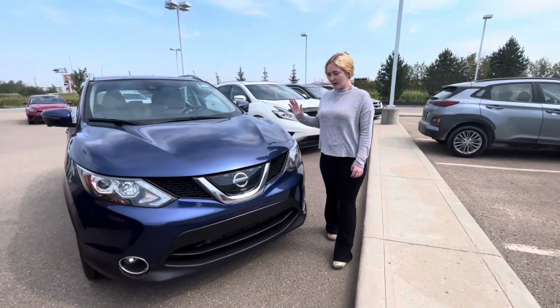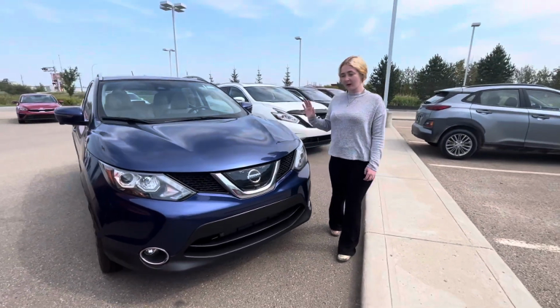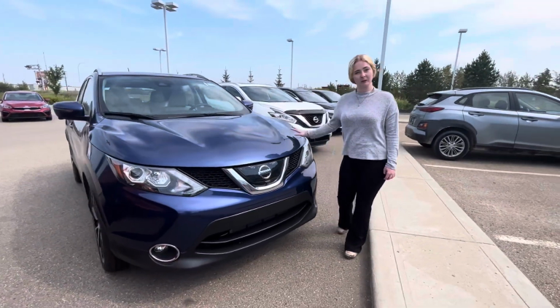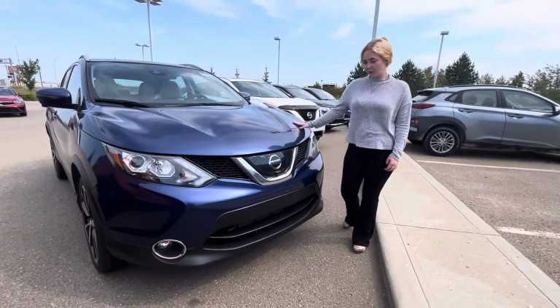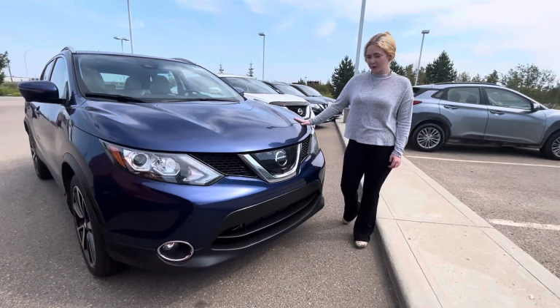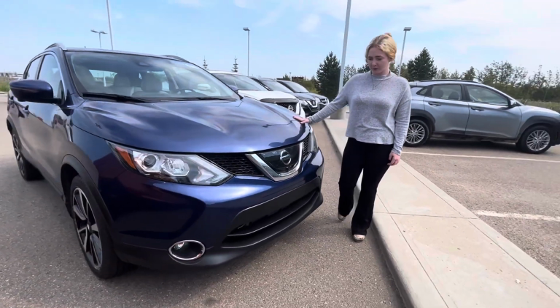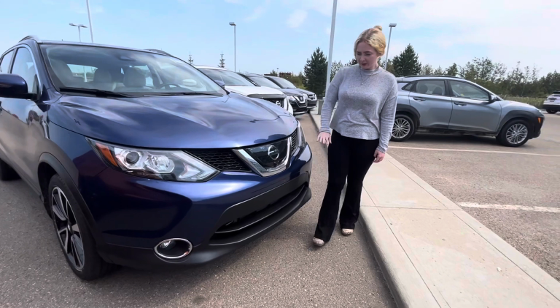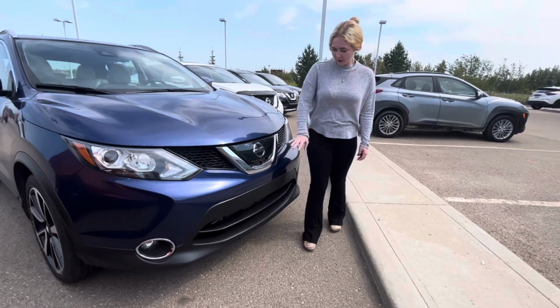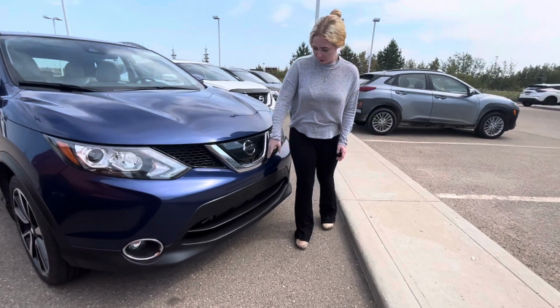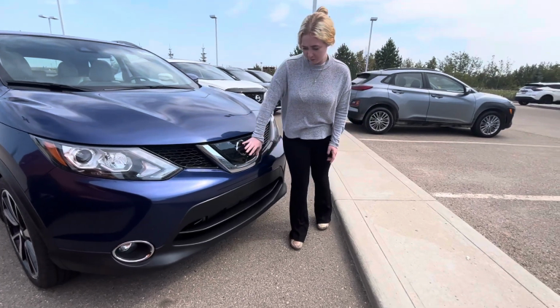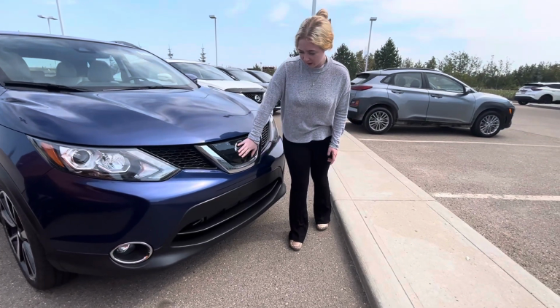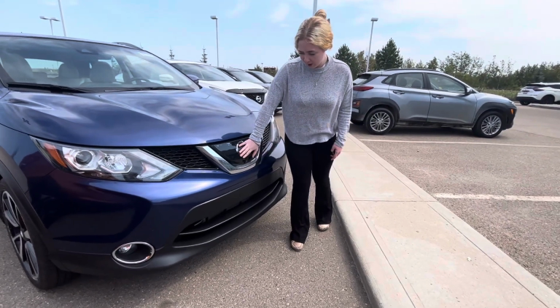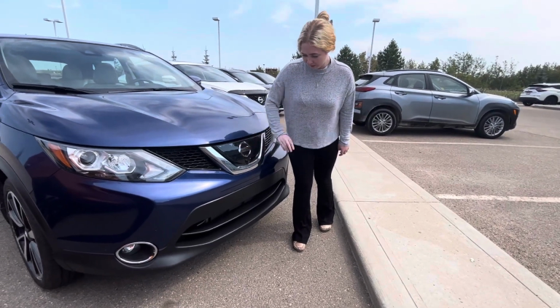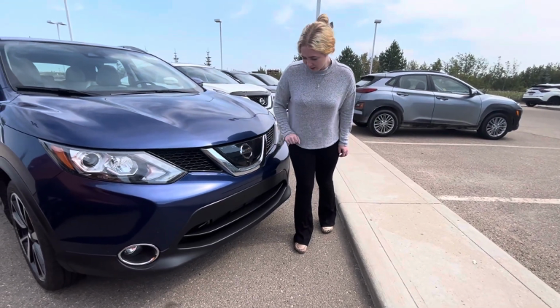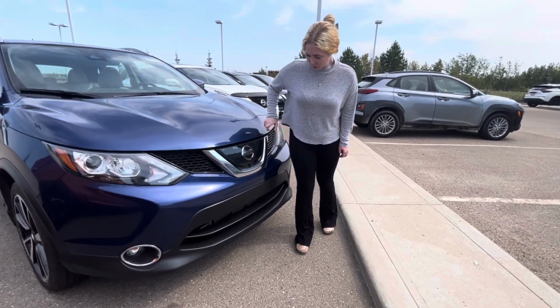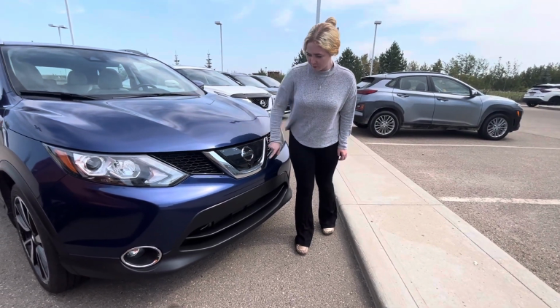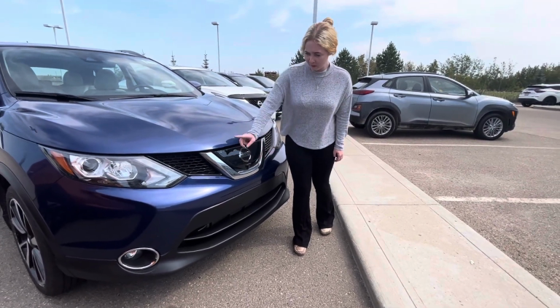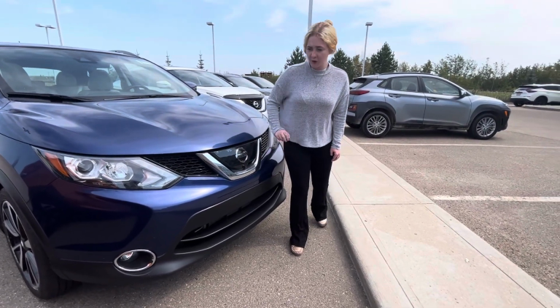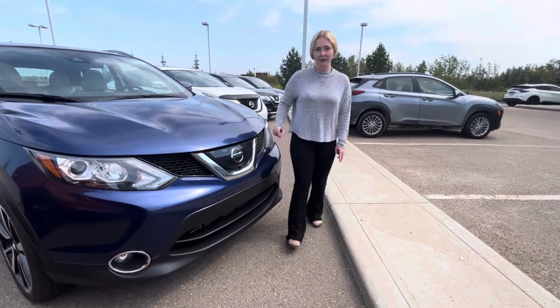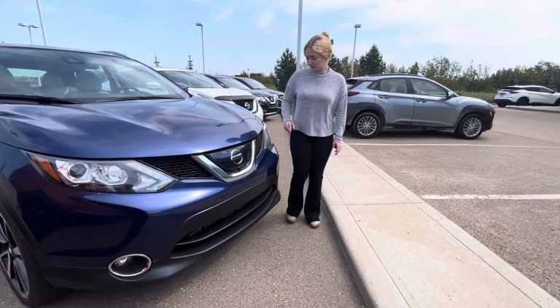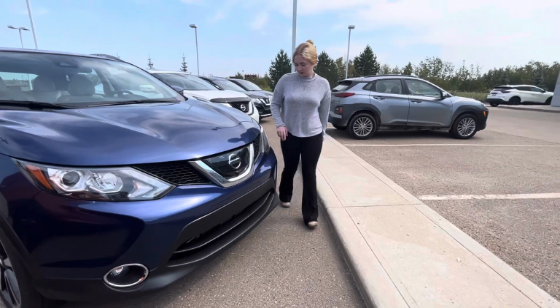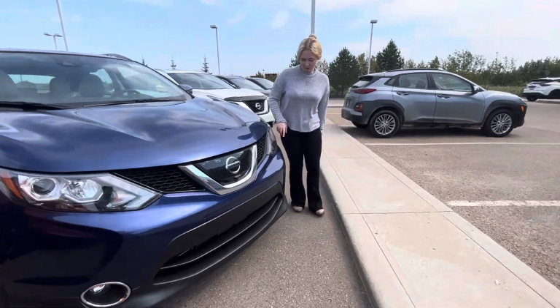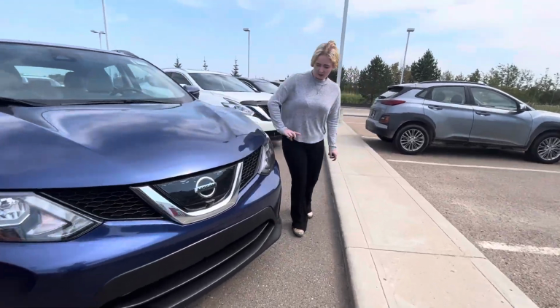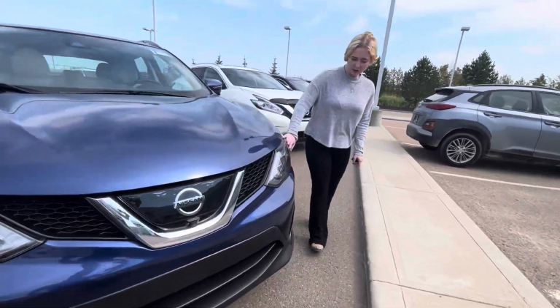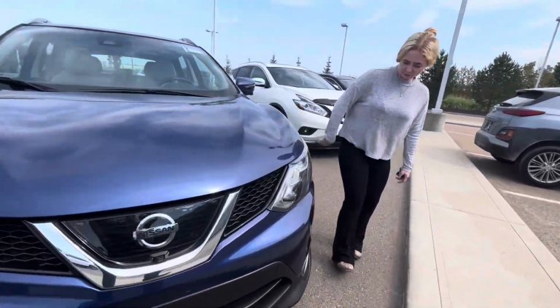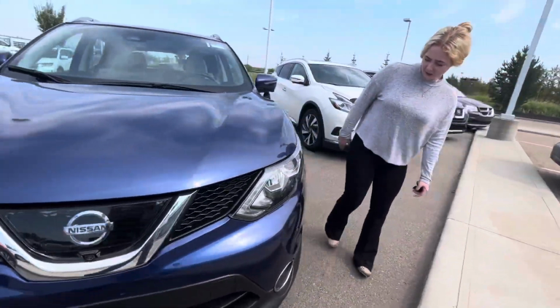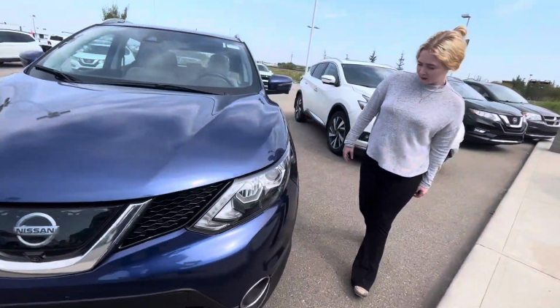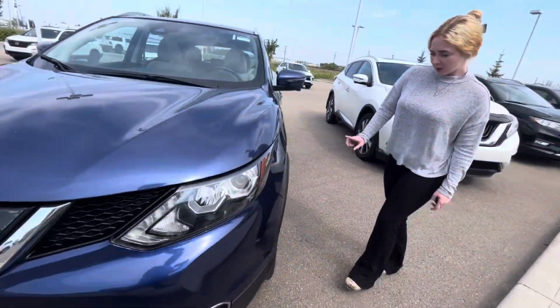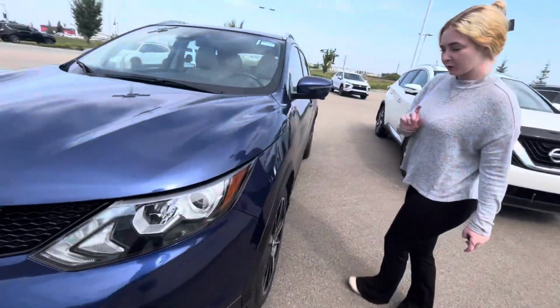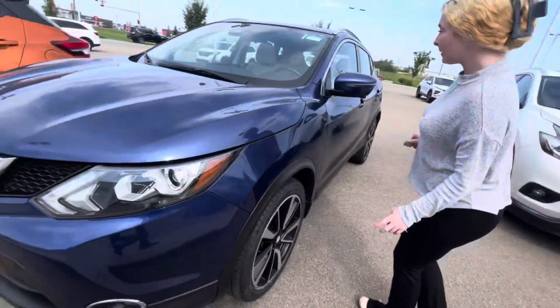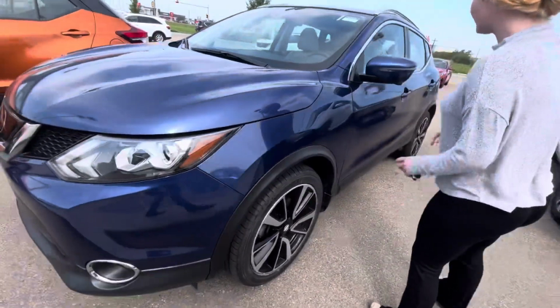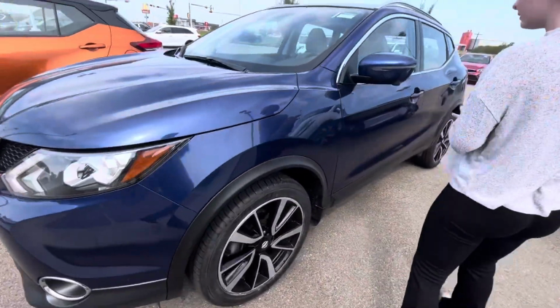It comes in this beautiful blue color. You have your front camera on the front there, your beautiful V-motion grille — that Nissan signature — shatterproof headlights, and aluminum alloy wheels.